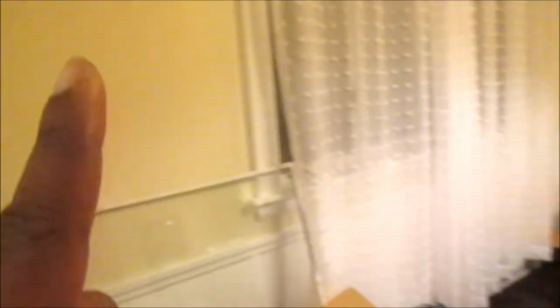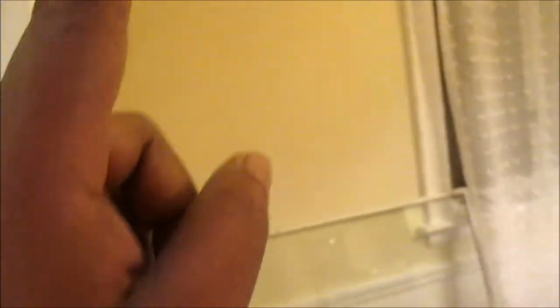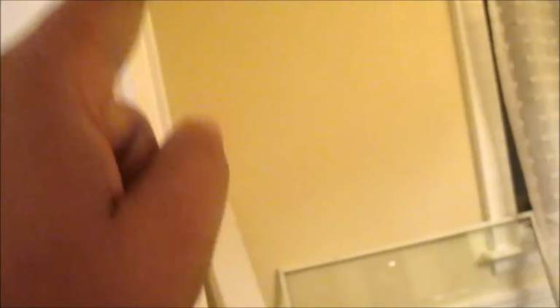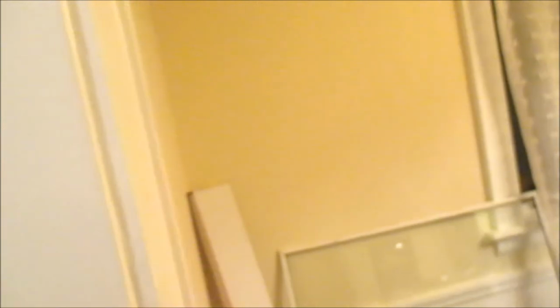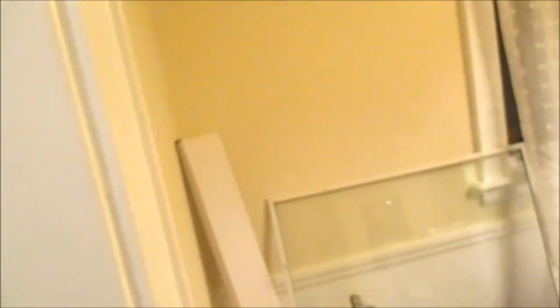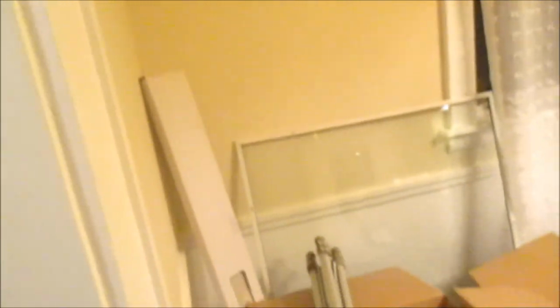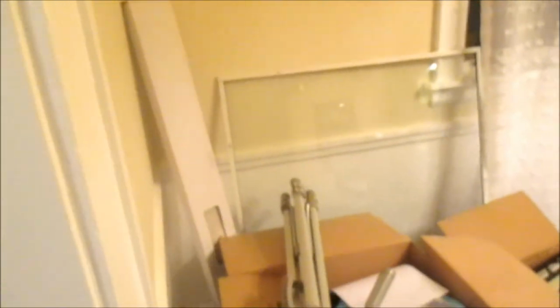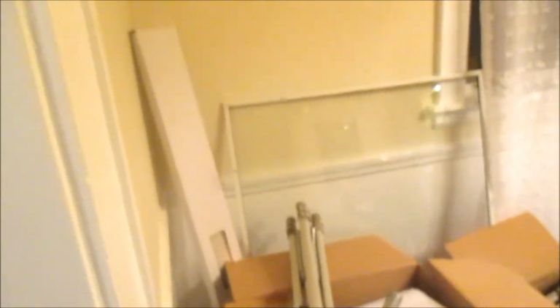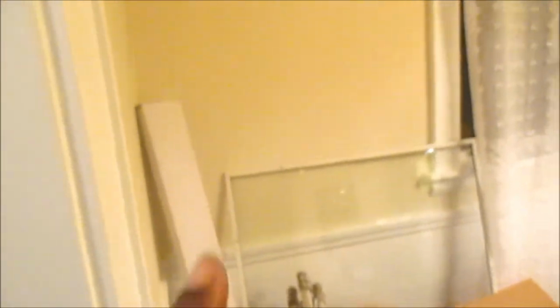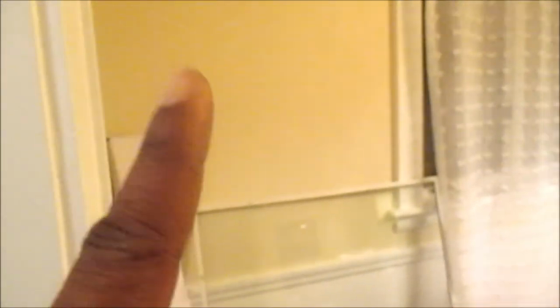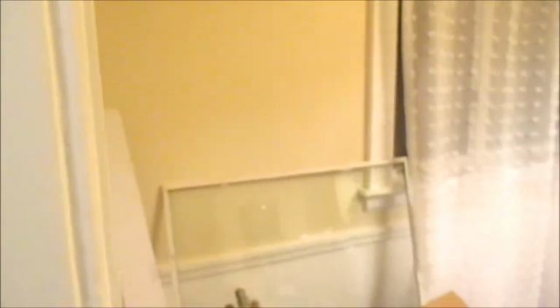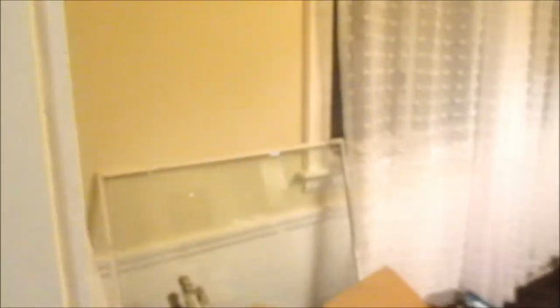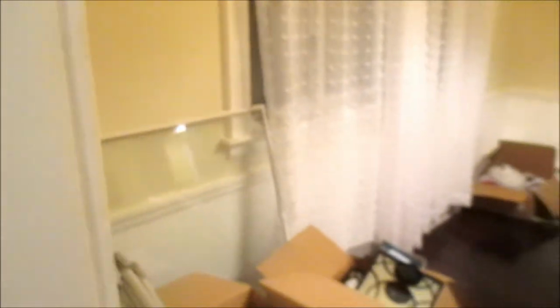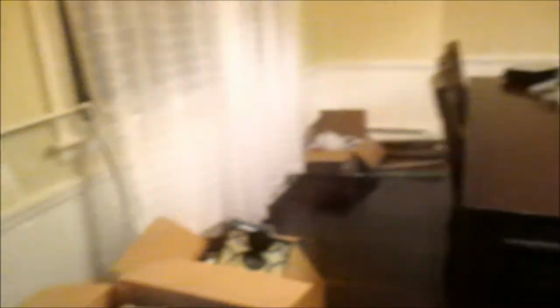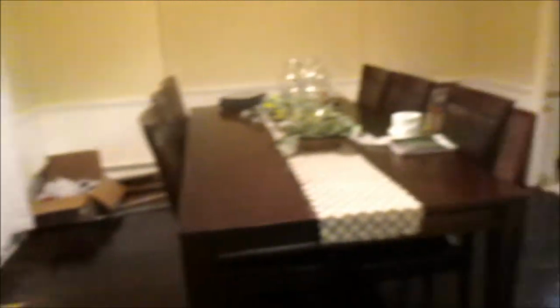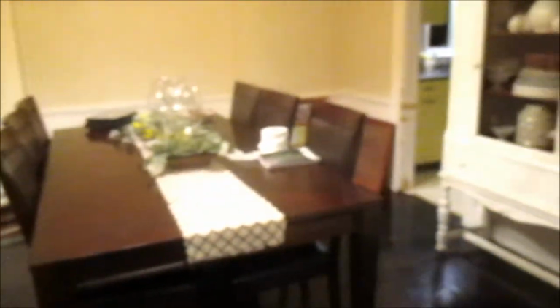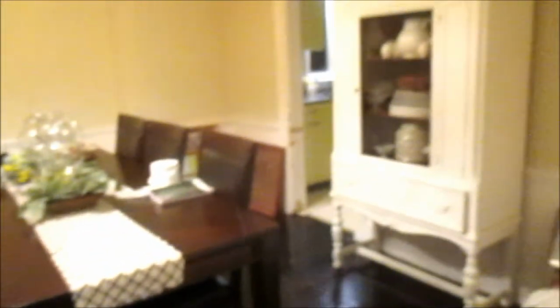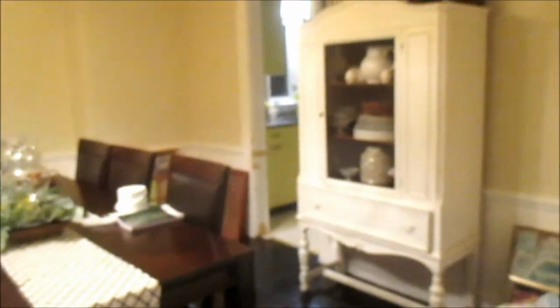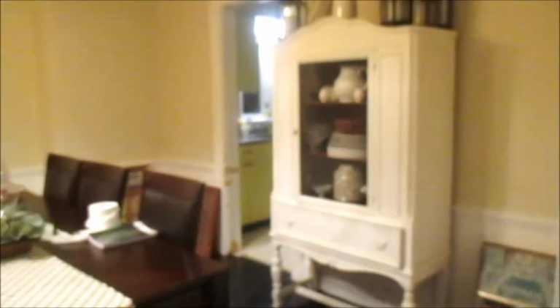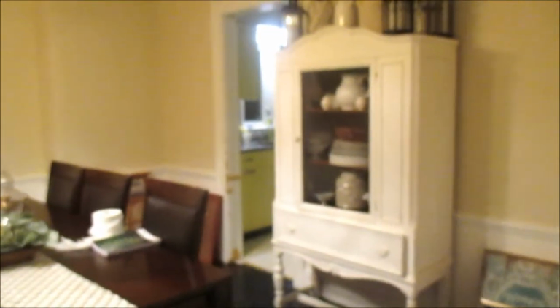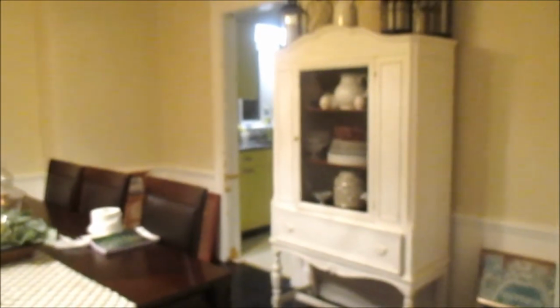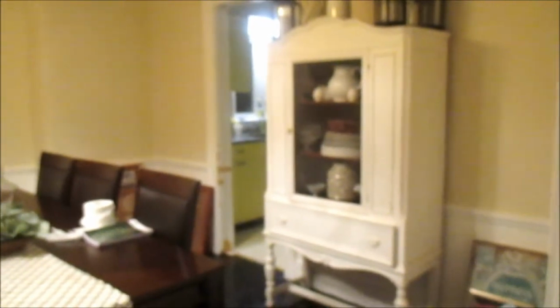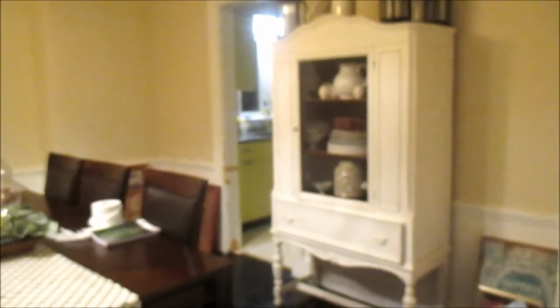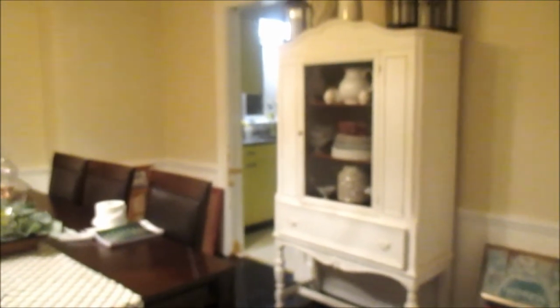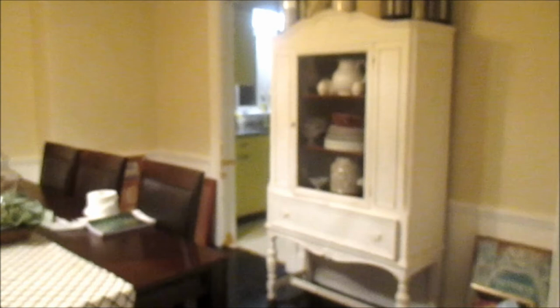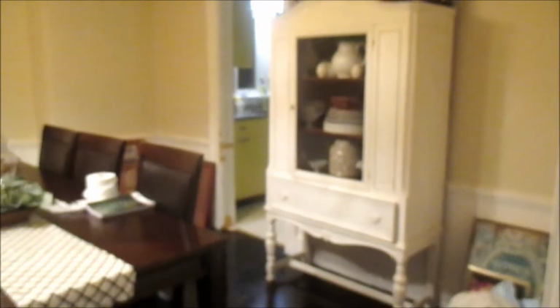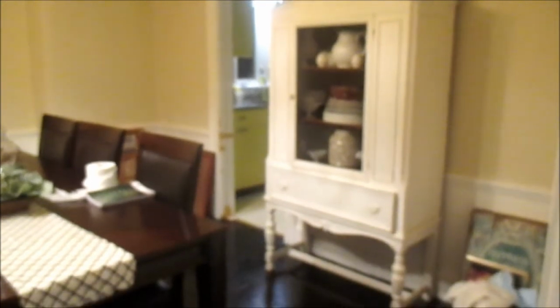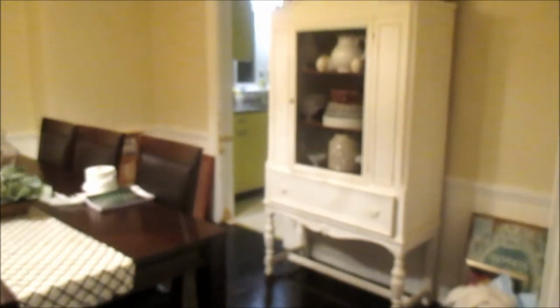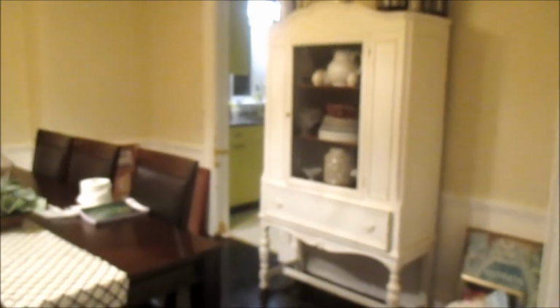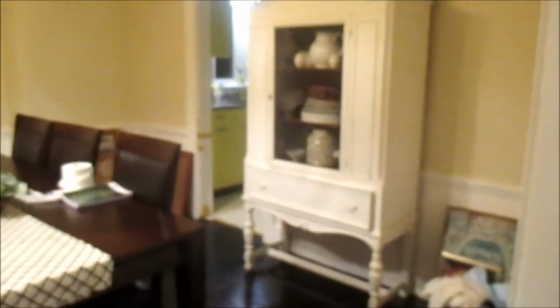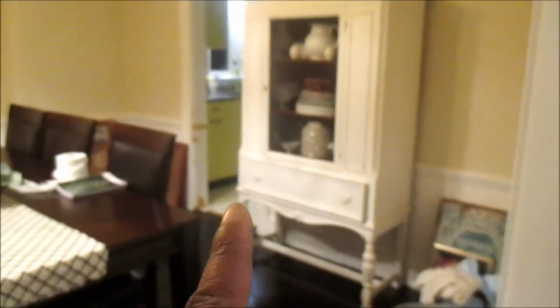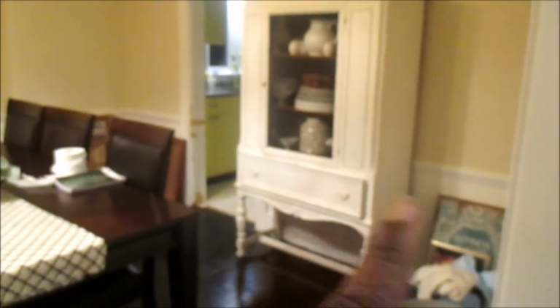I'm going to catty-corner the china cabinet here in this corner just to see how it looks. I'm still trying to figure out if I want to keep it white or paint it black. Leave a comment down below and let me know what you guys think I should do!